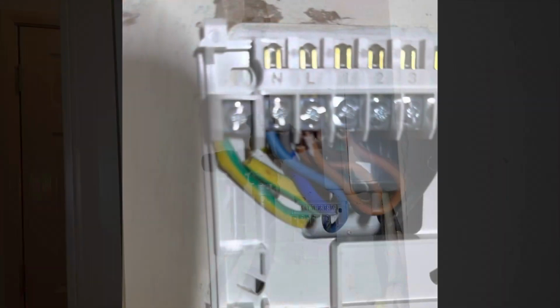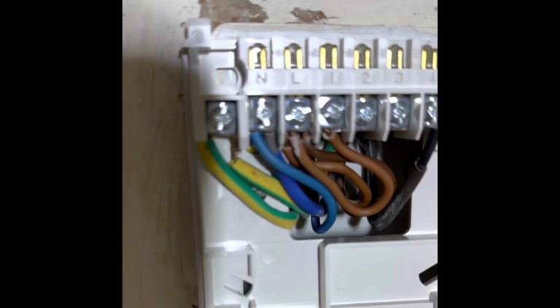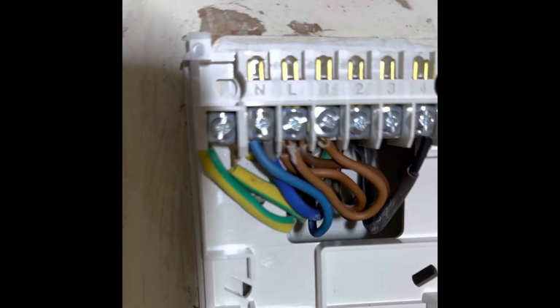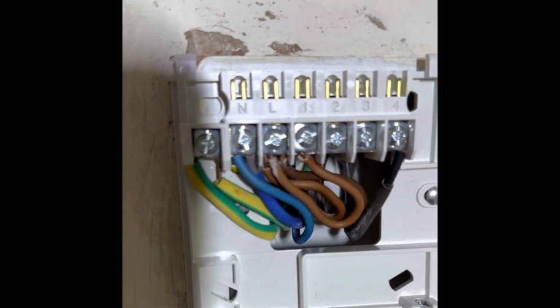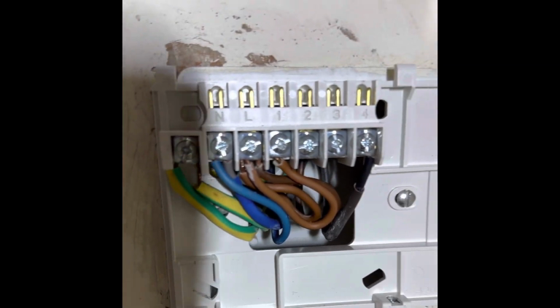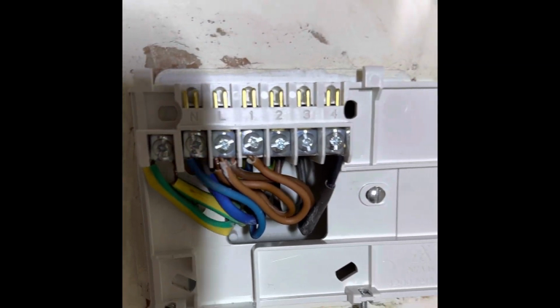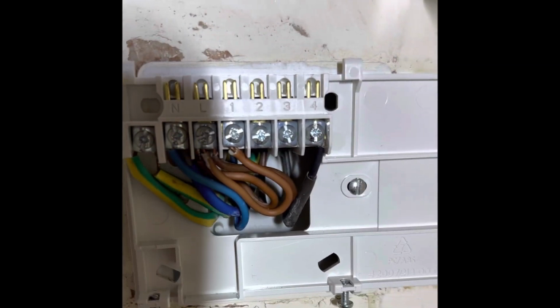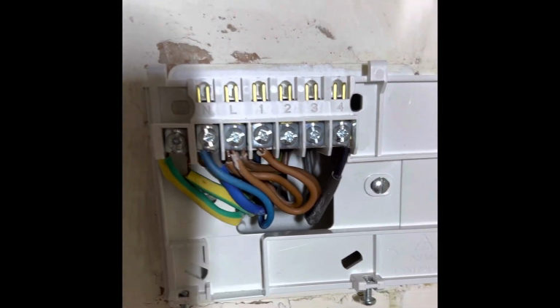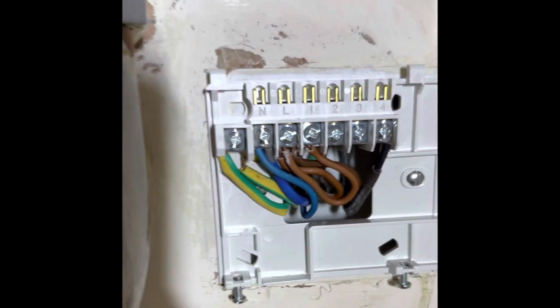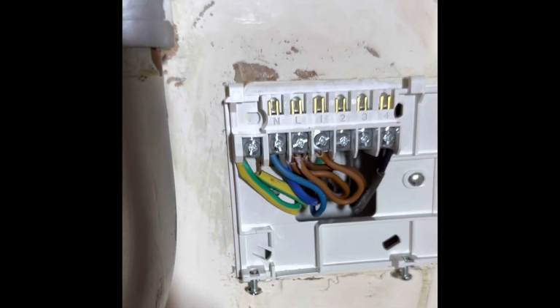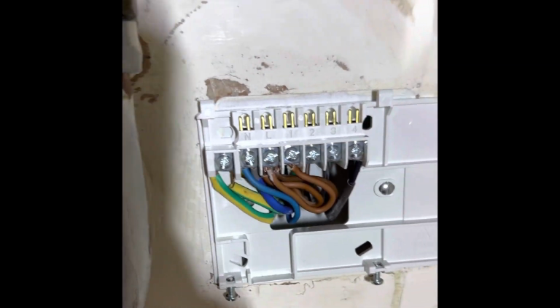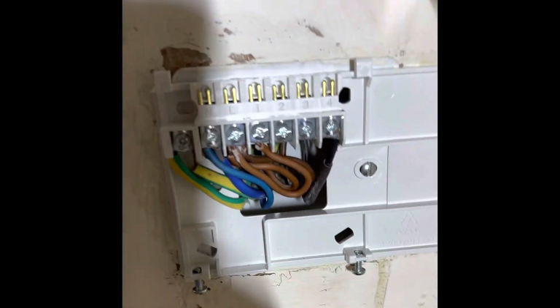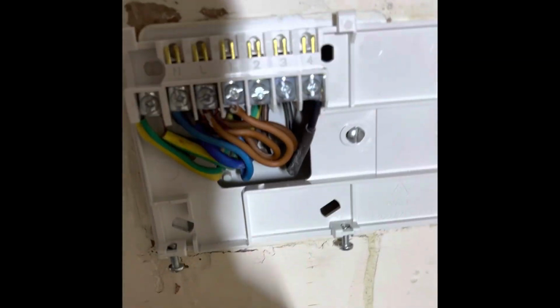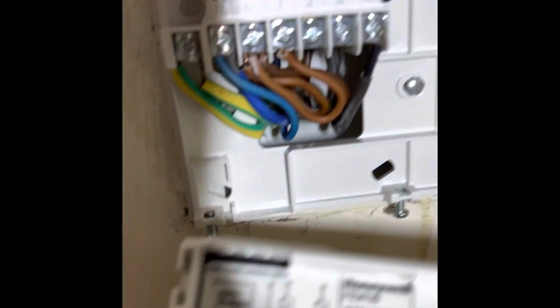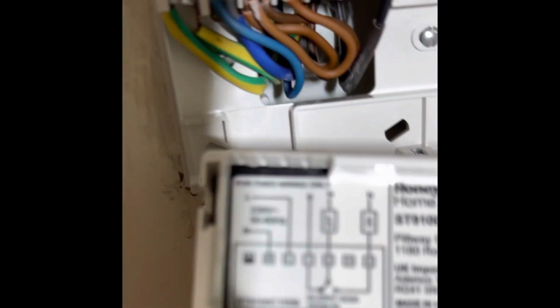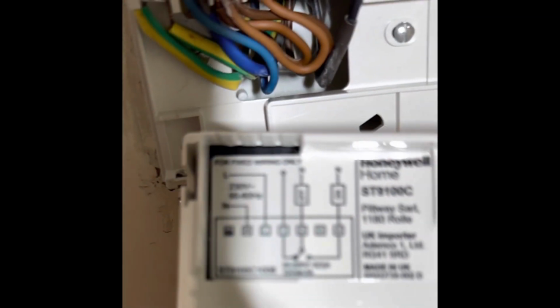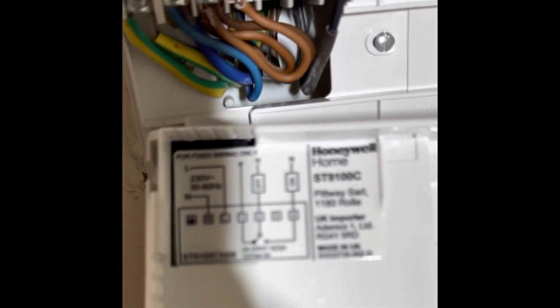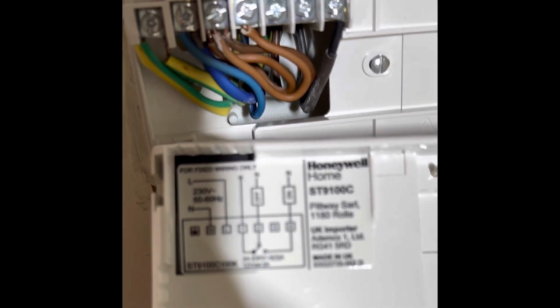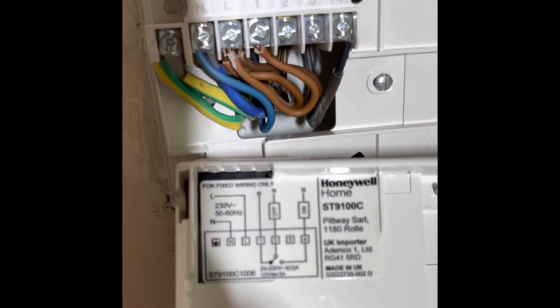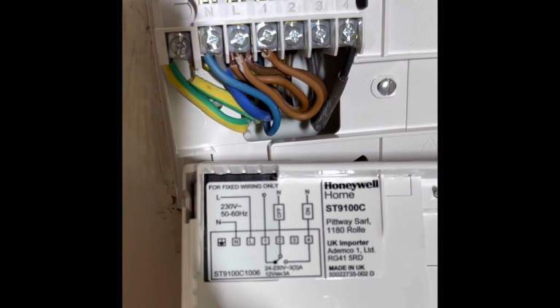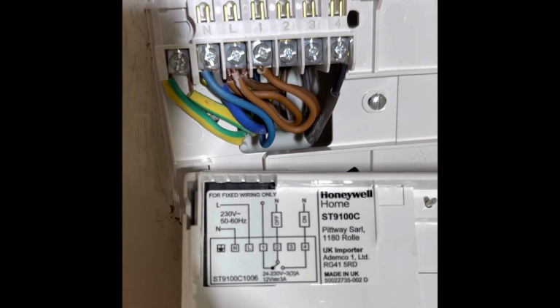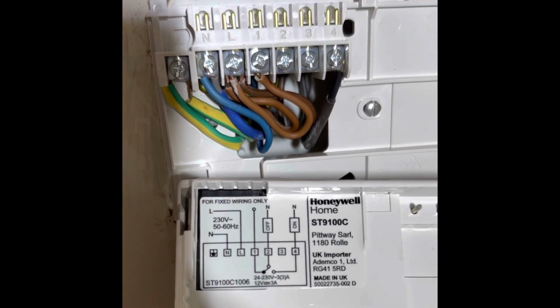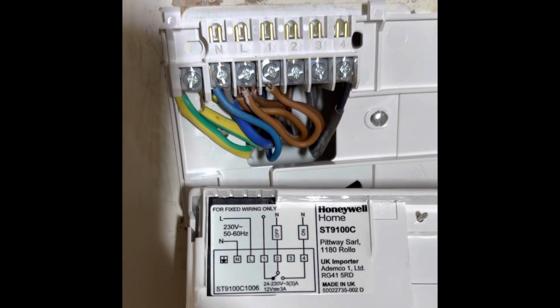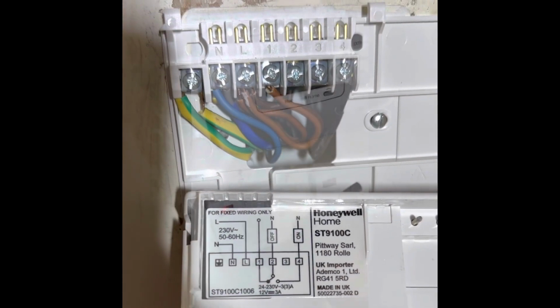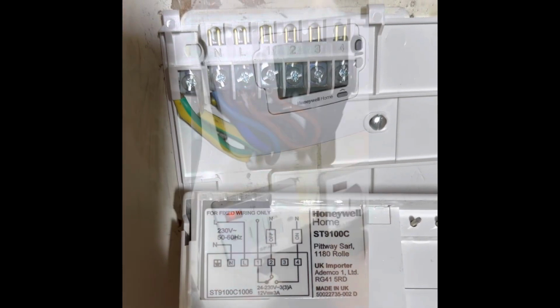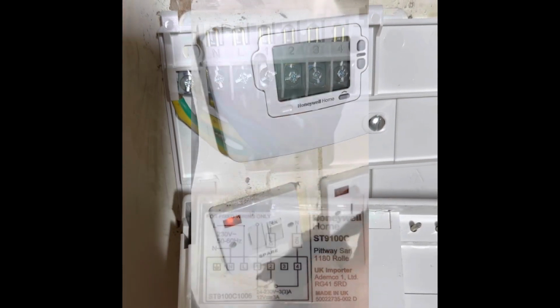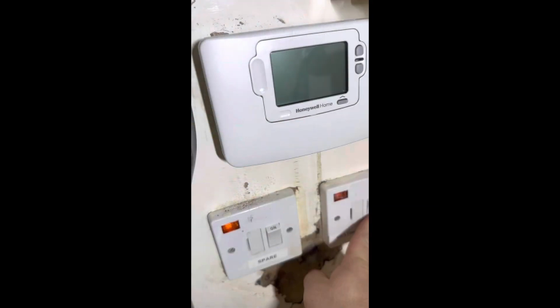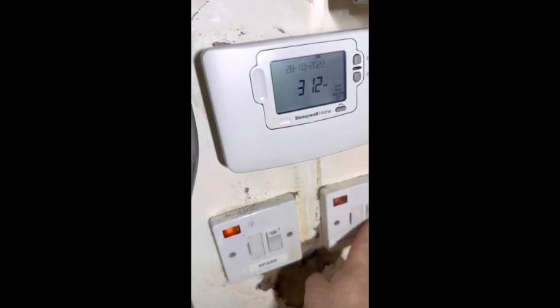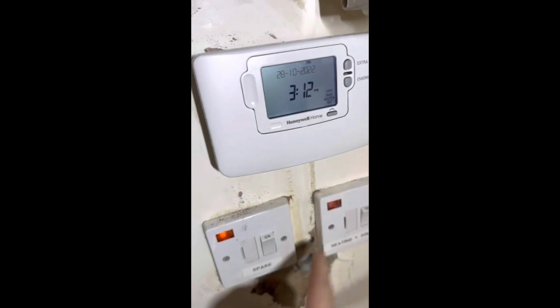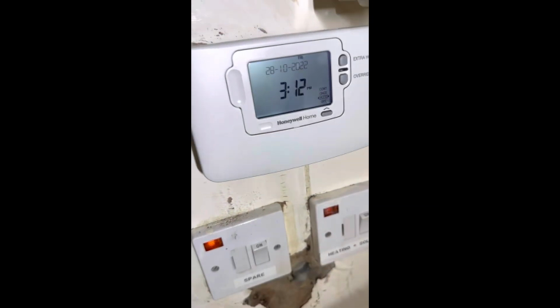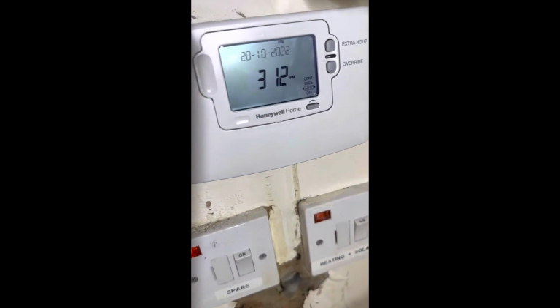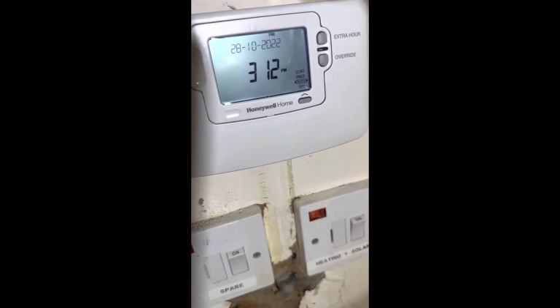That one's wired up. We've got permanent live, neutral, earth, and we link live over to terminal one, and then it goes back on terminal four, which goes to the 10-way.